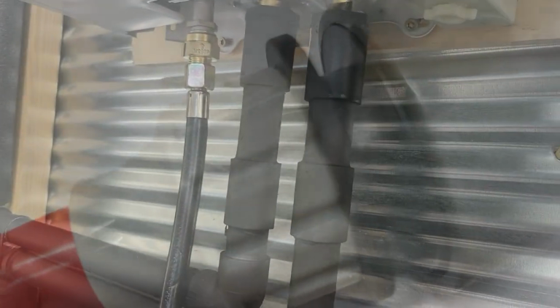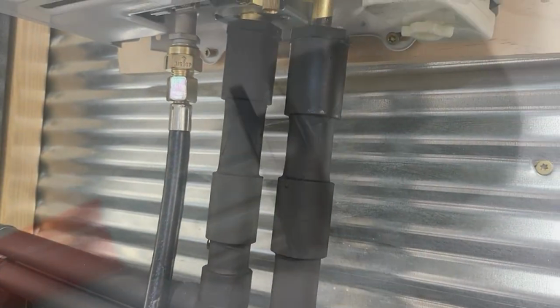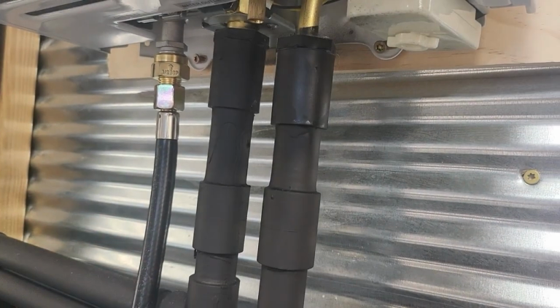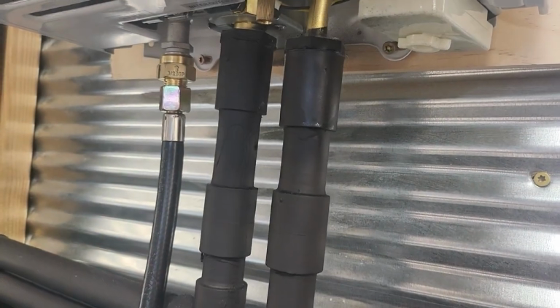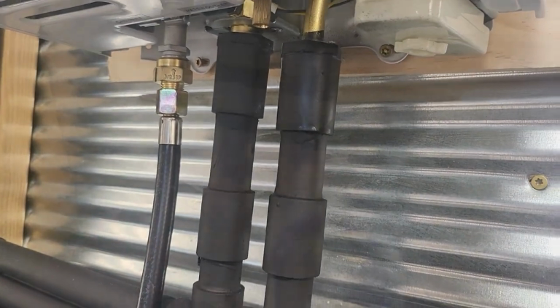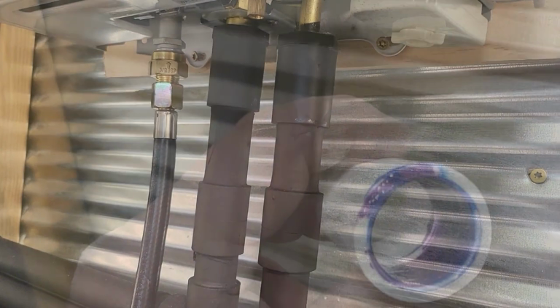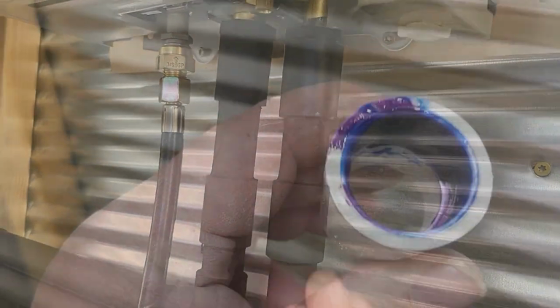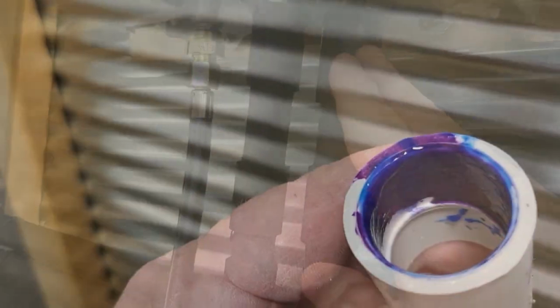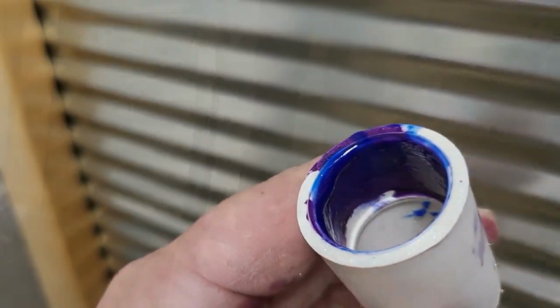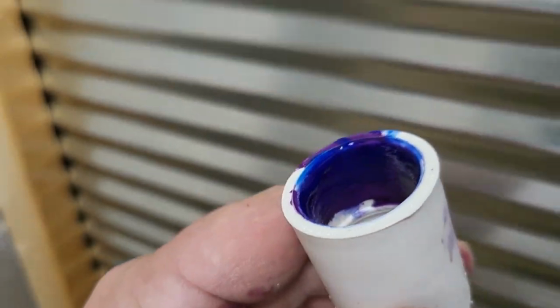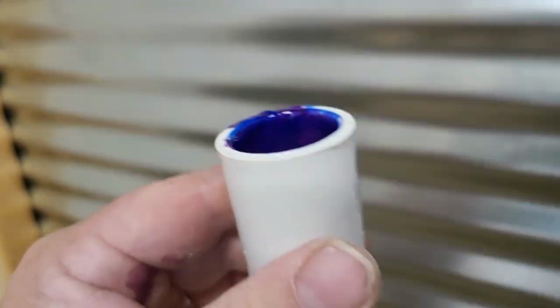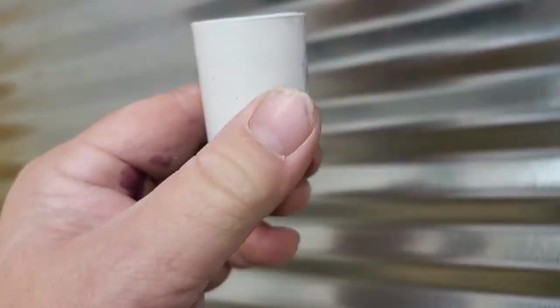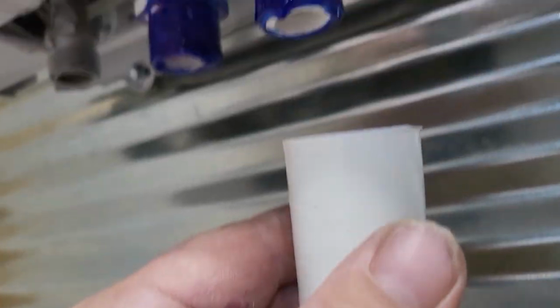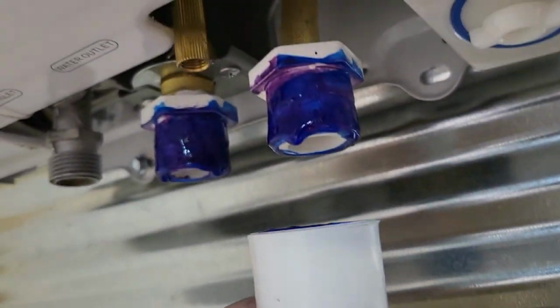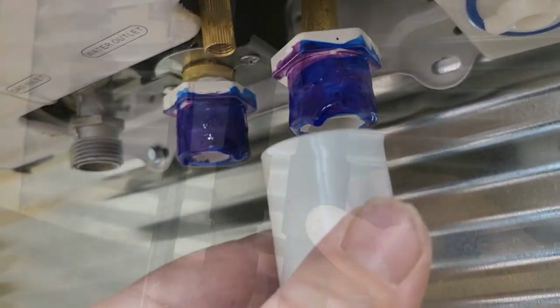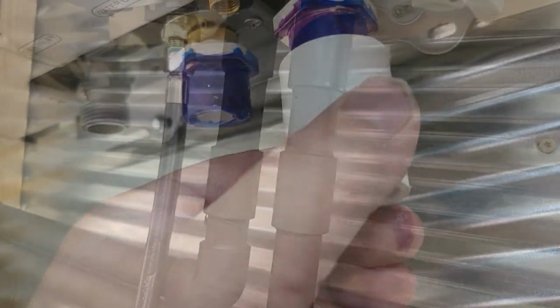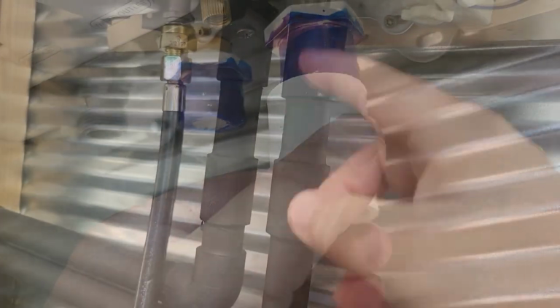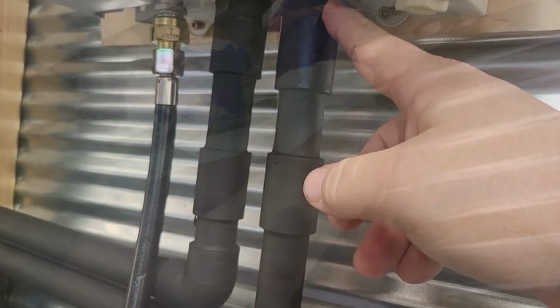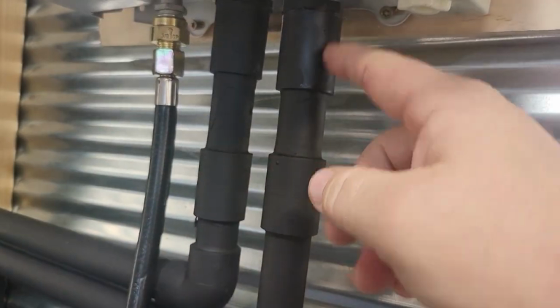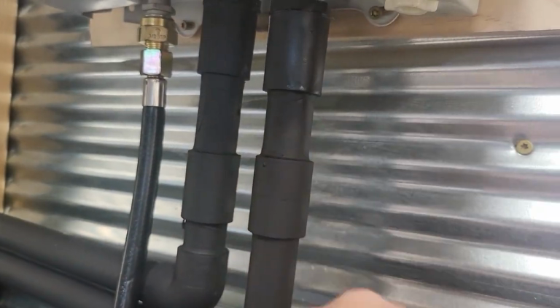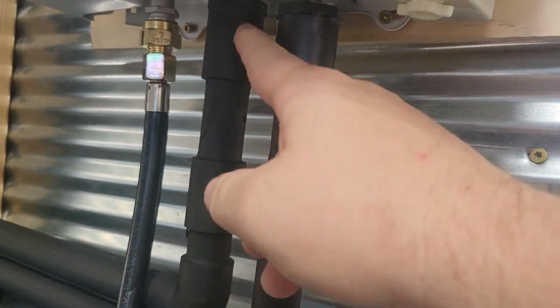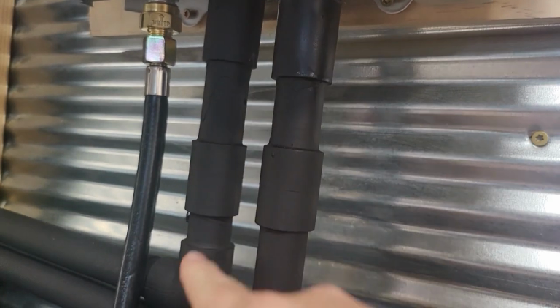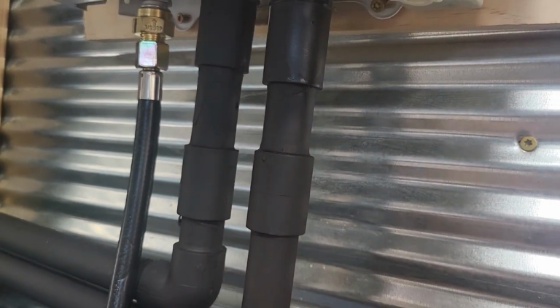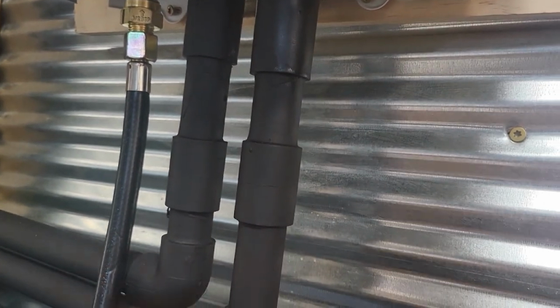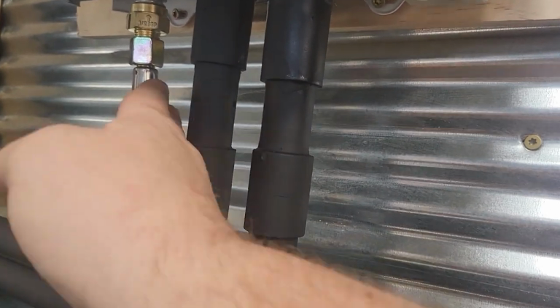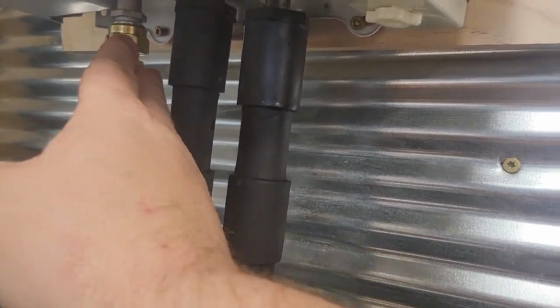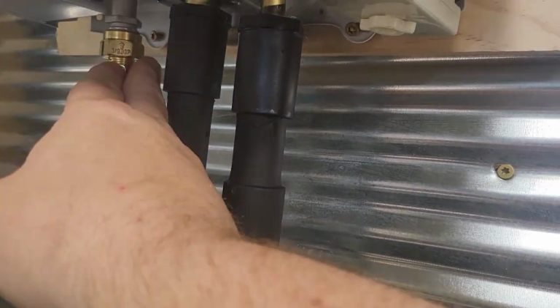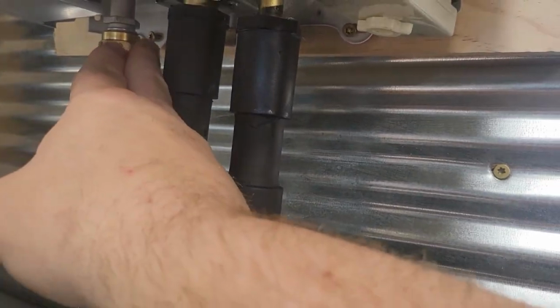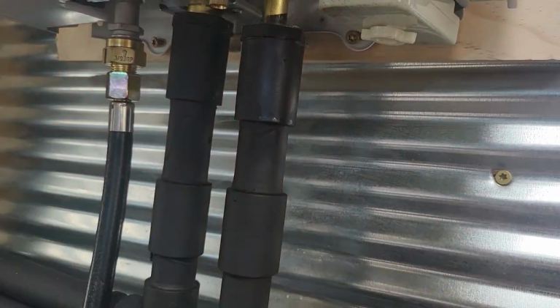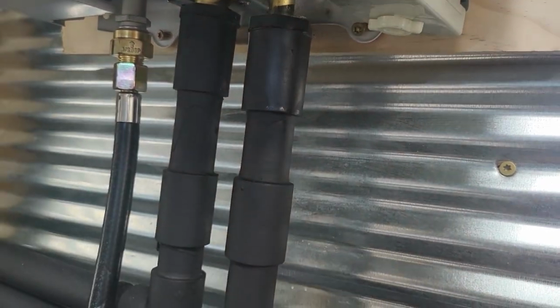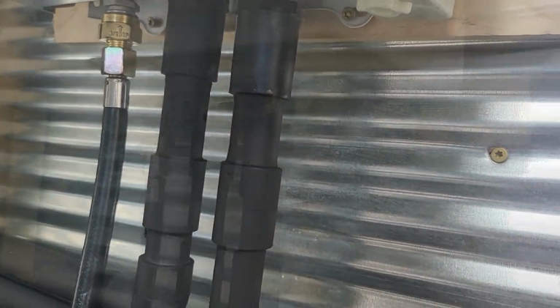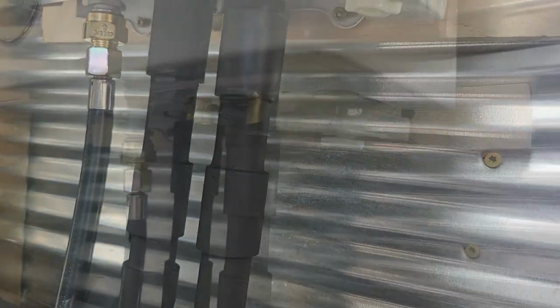Since mine is on the inside of the house, I have plumbed it with just three-quarter inch standard PVC. This is your cold water line coming in, hot water line coming out, and this is the propane line coming in.